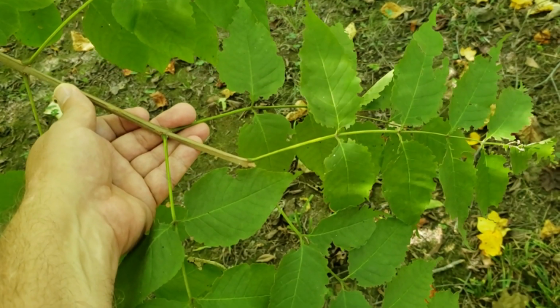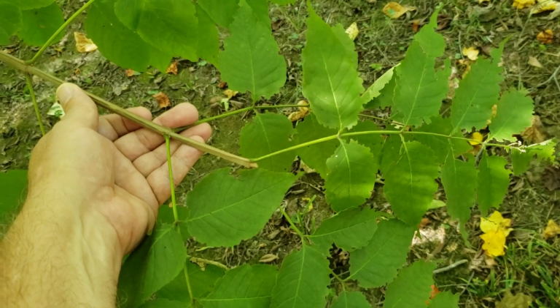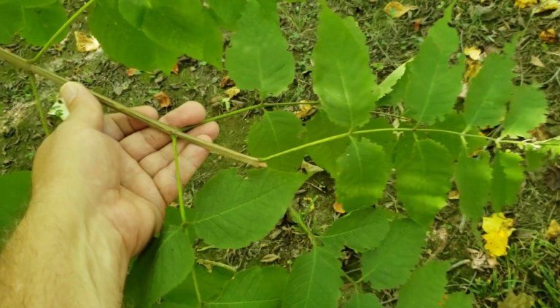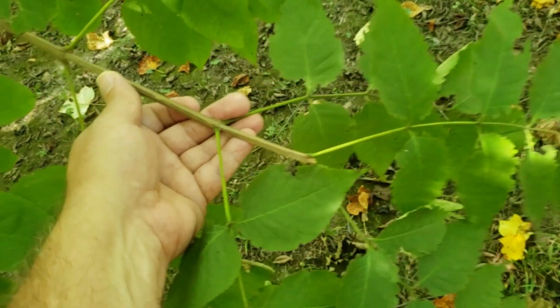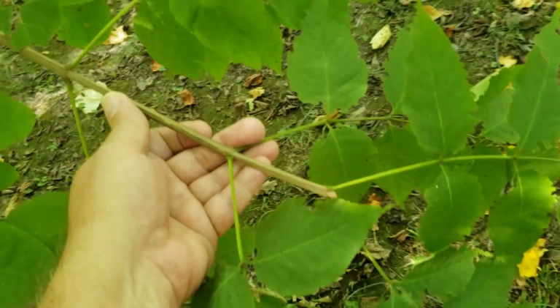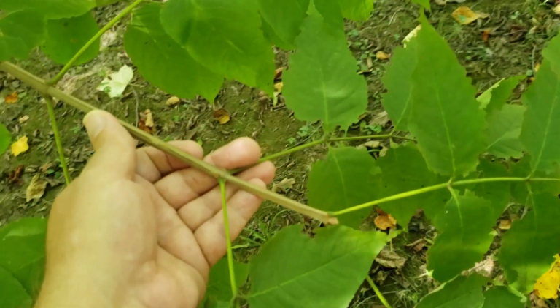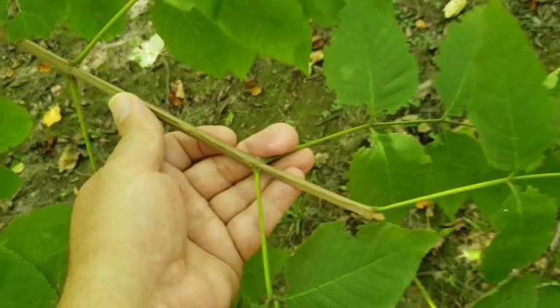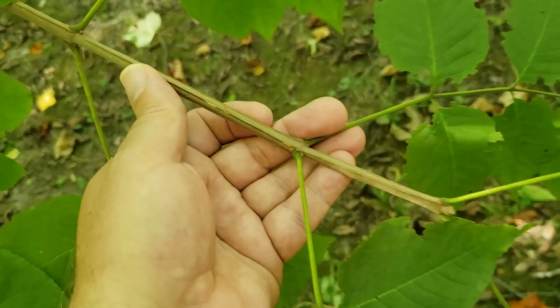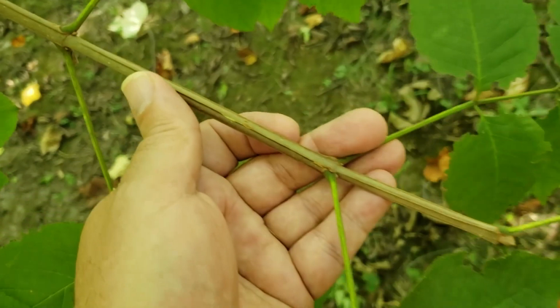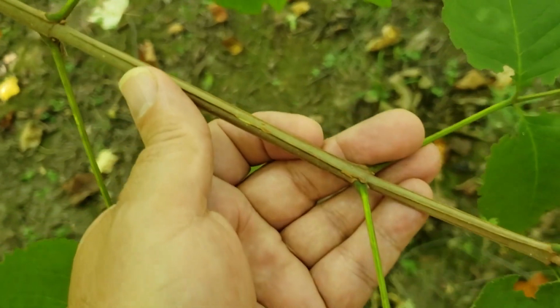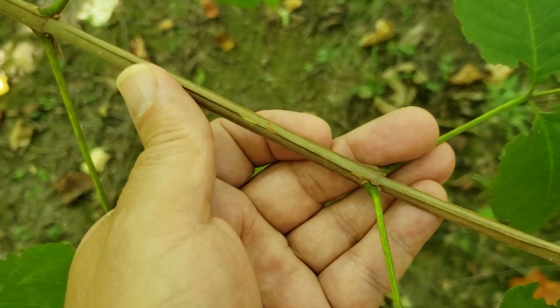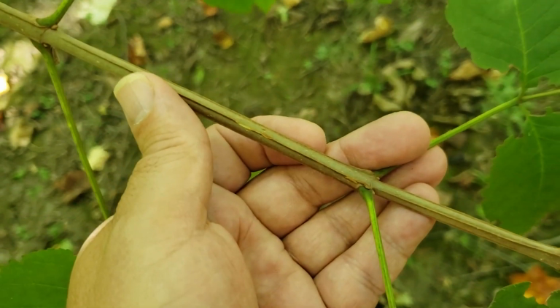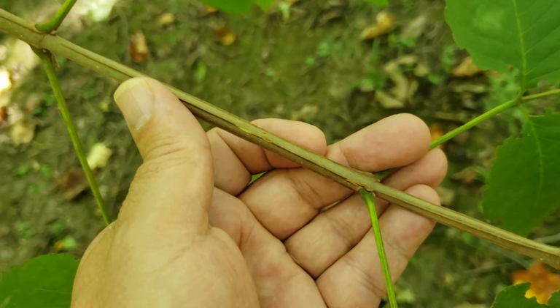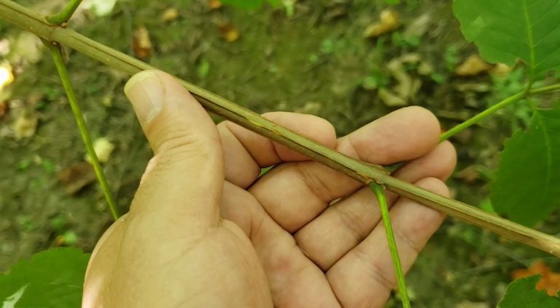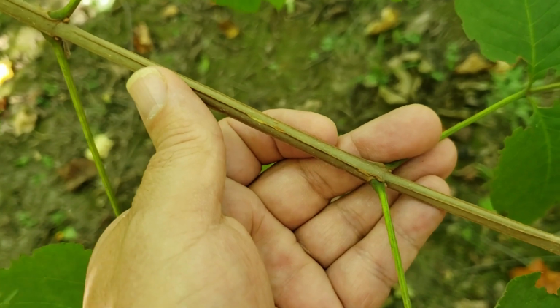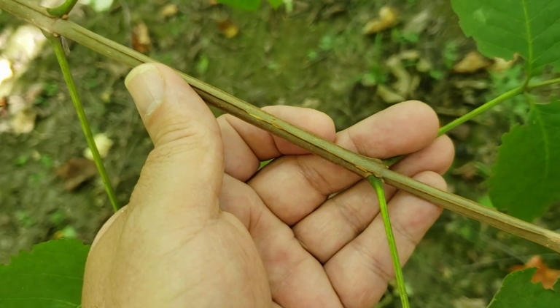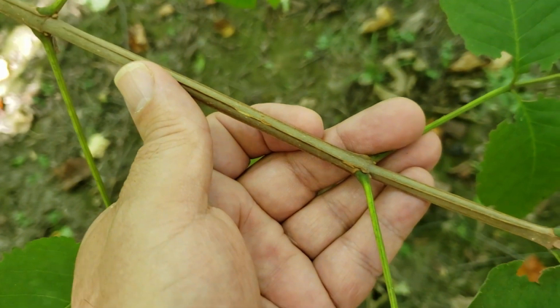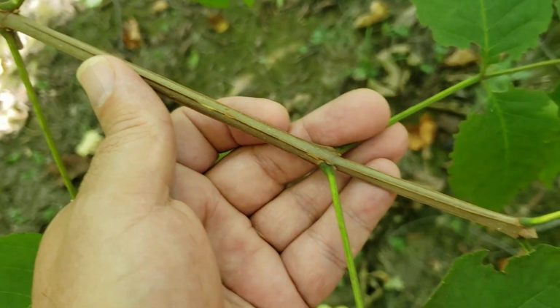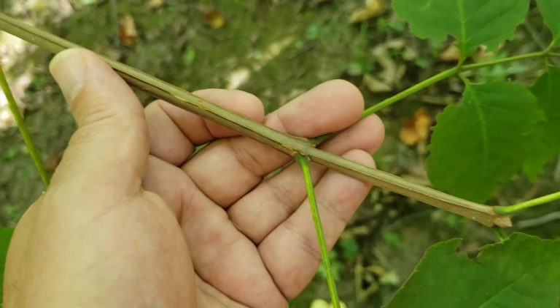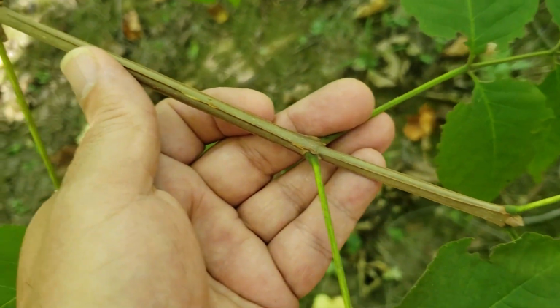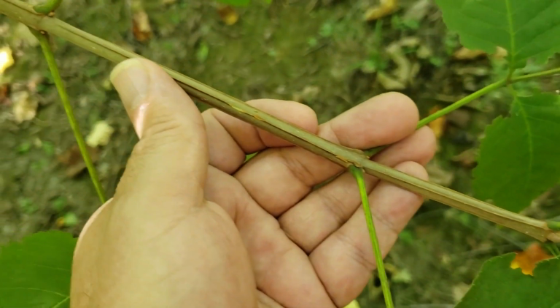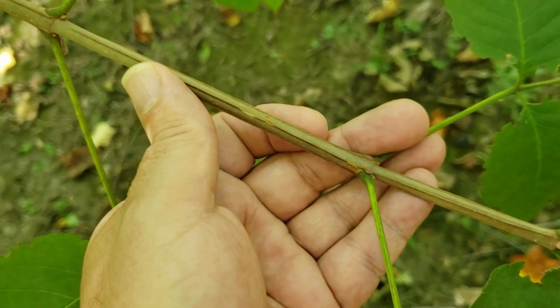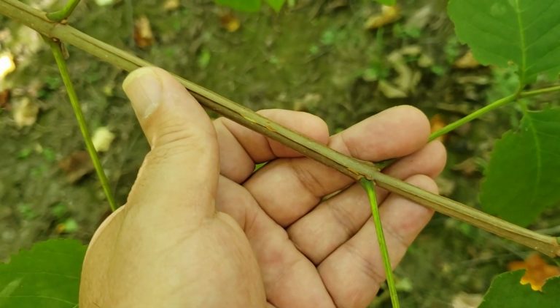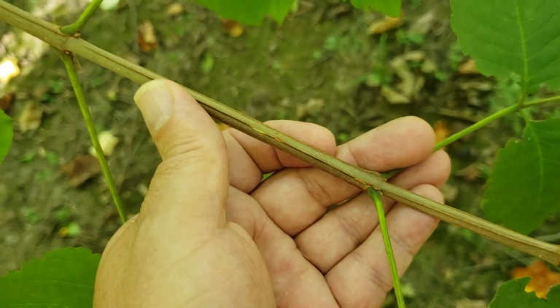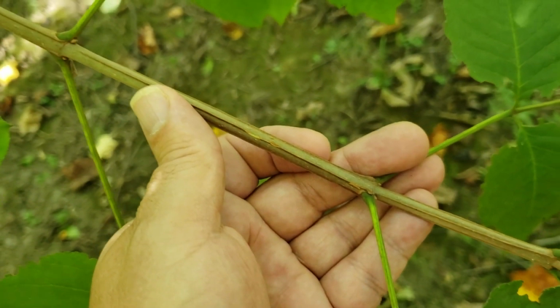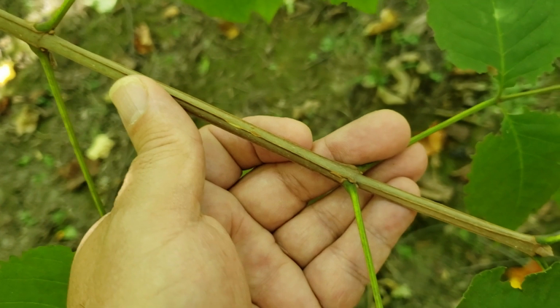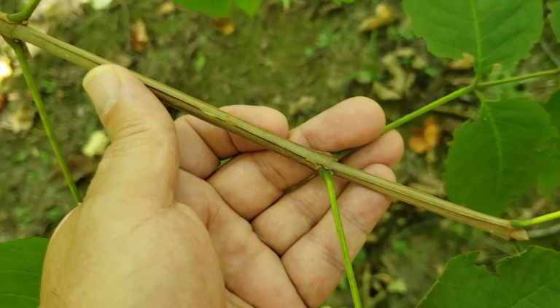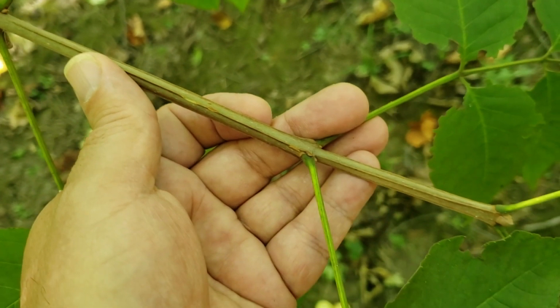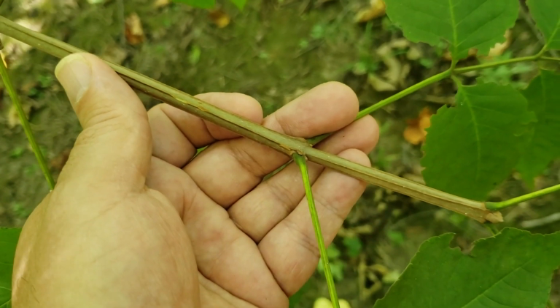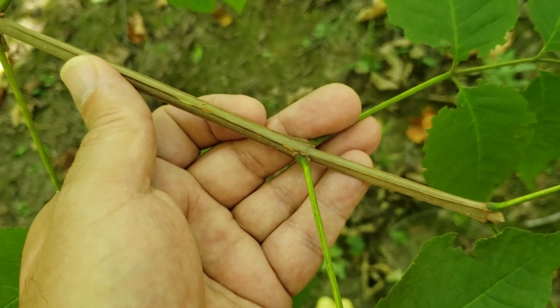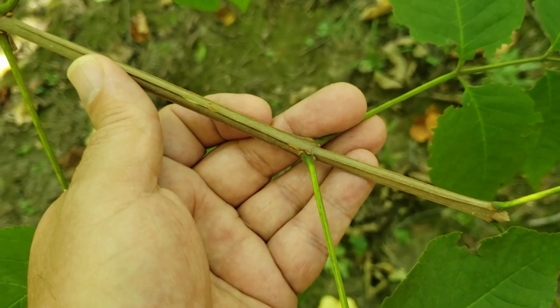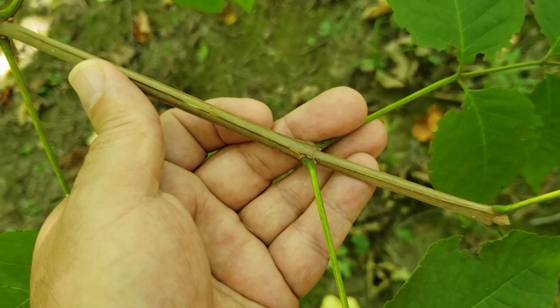The quadrangulata refers to the fact that this species has corky ridges, four of them along the twigs, on new growth in particular, that give the twigs almost a square-looking cross-section — thus quadrangulata.